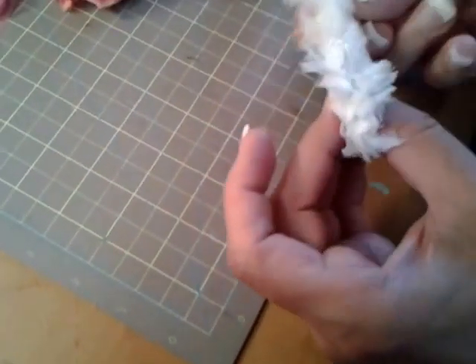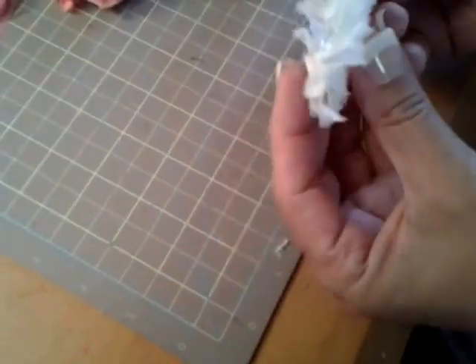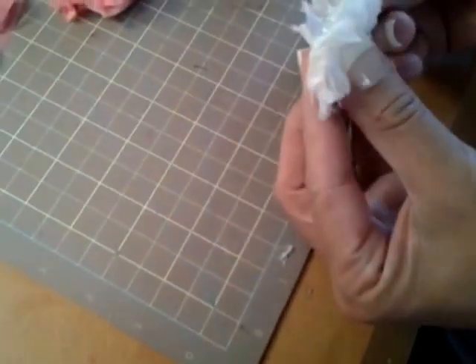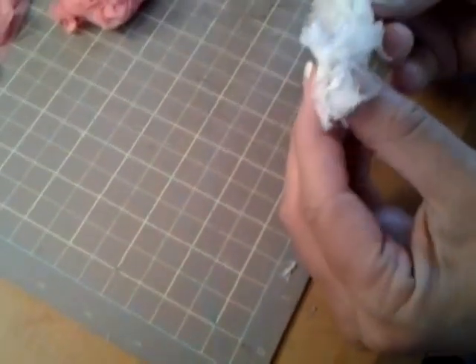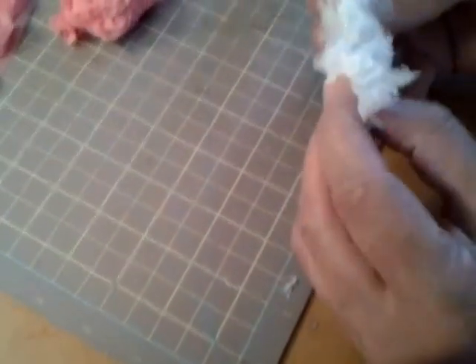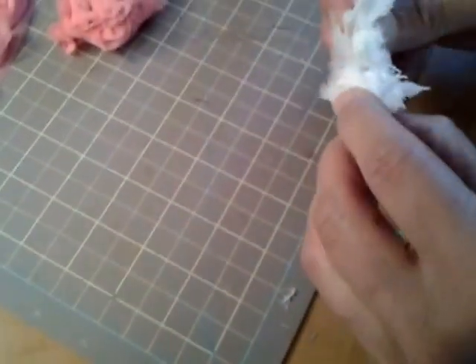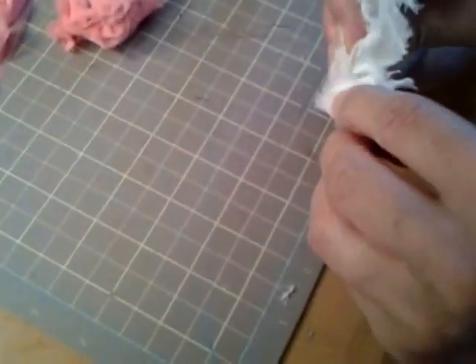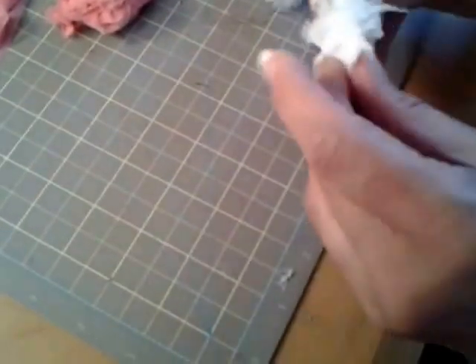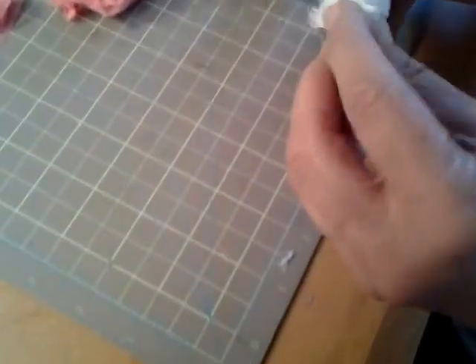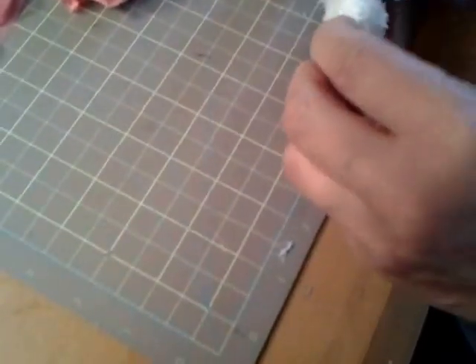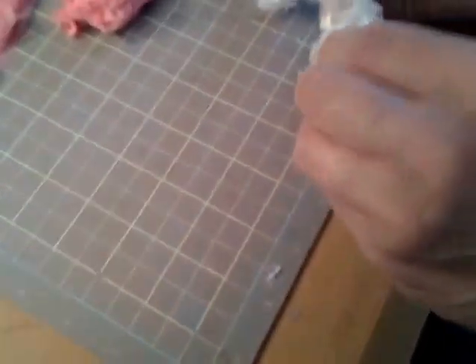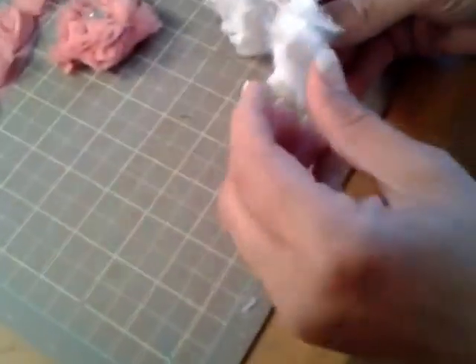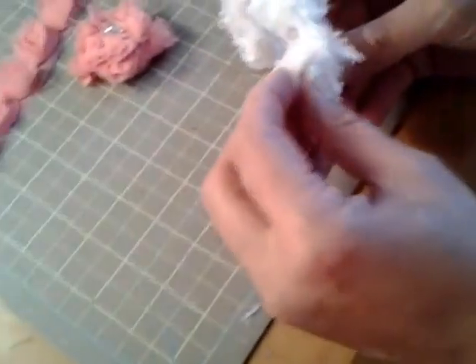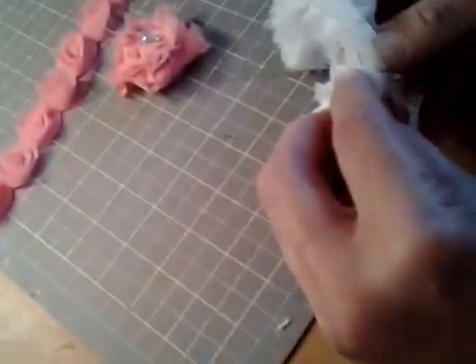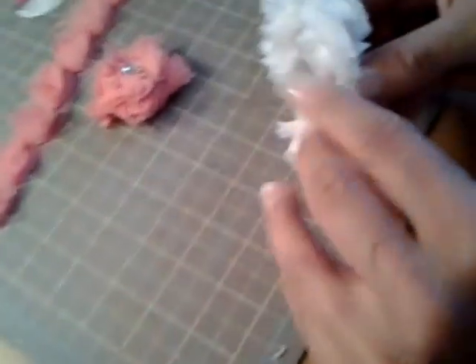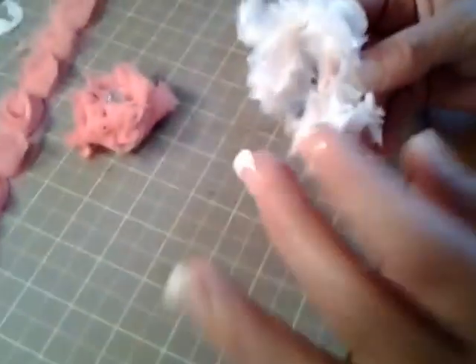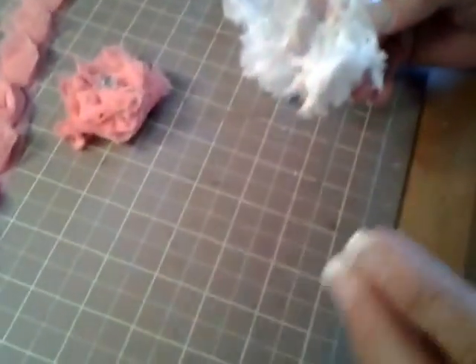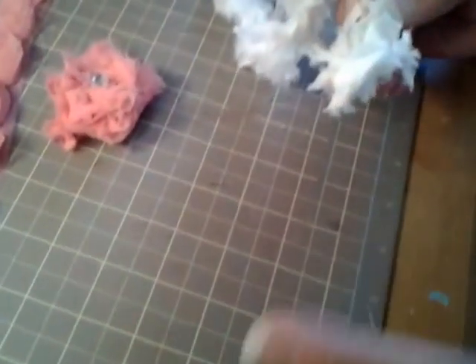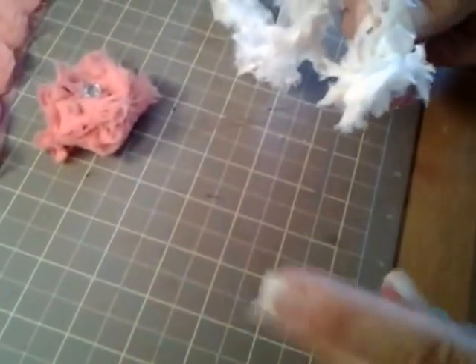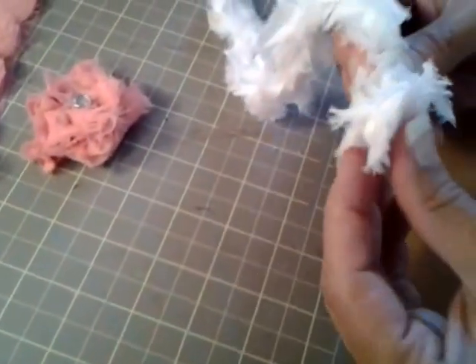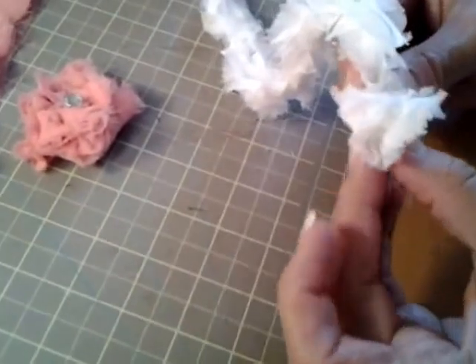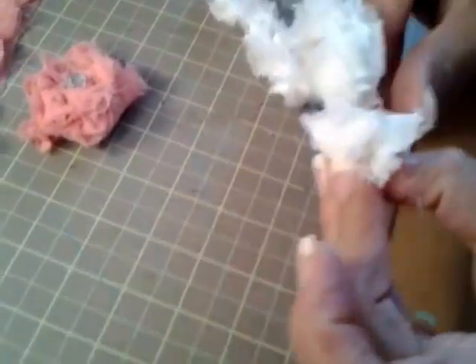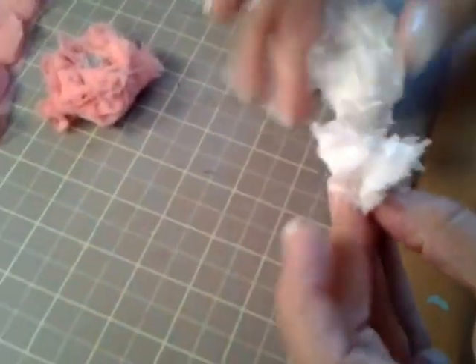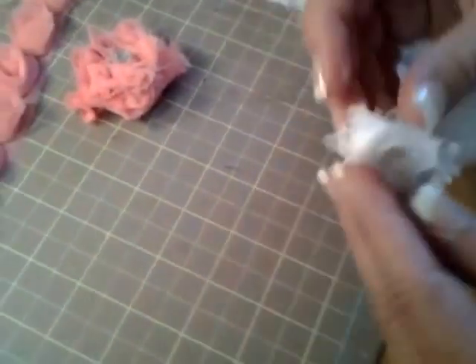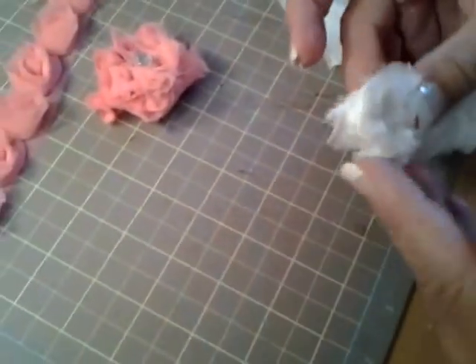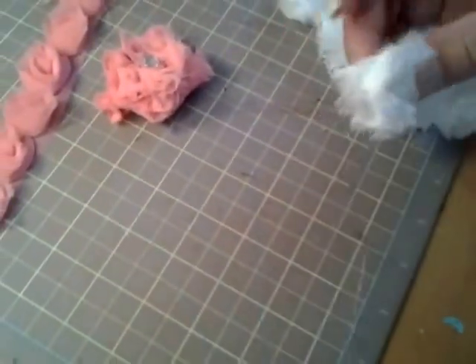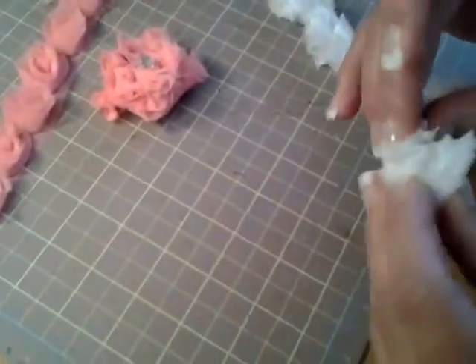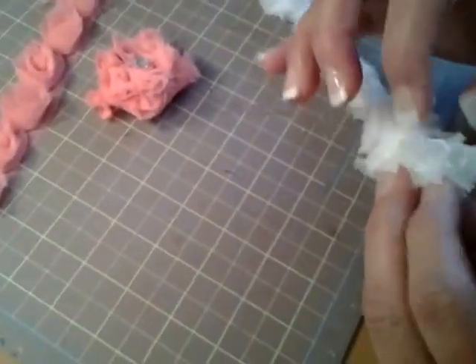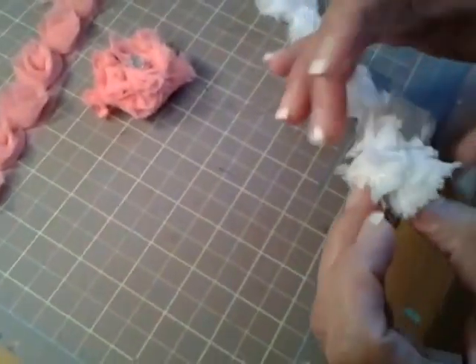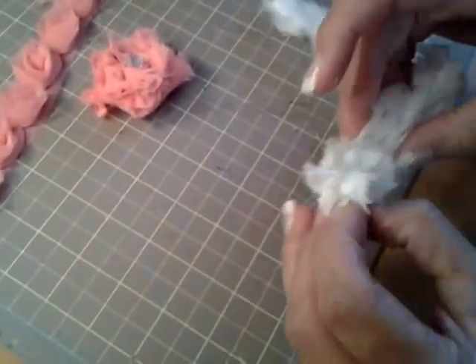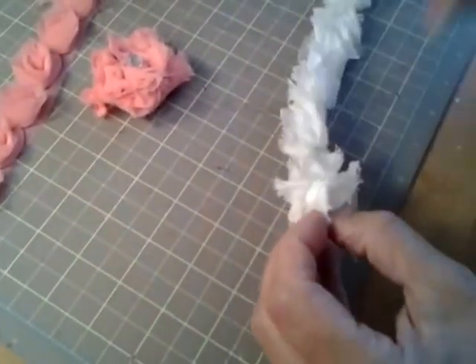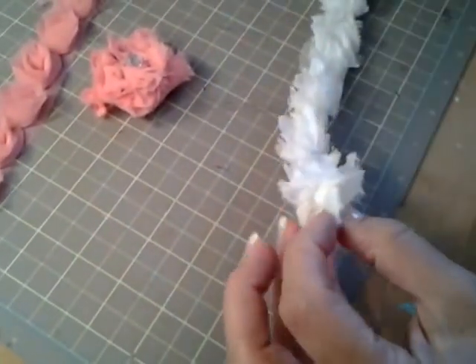So here we go. I would roll it kind of tightly because you don't want all the stuff hanging out — all the different frizzies. So that's going to basically be our bottom.